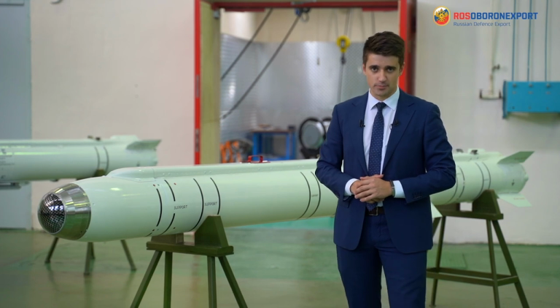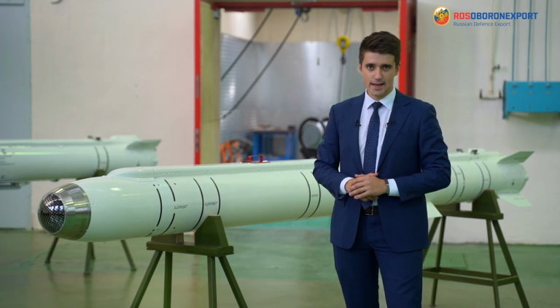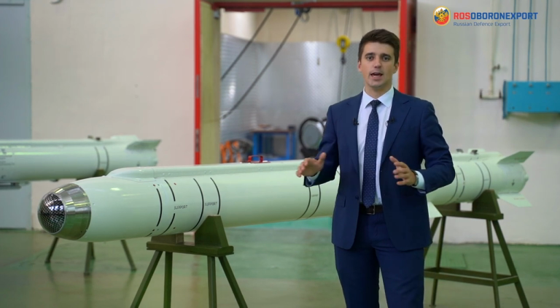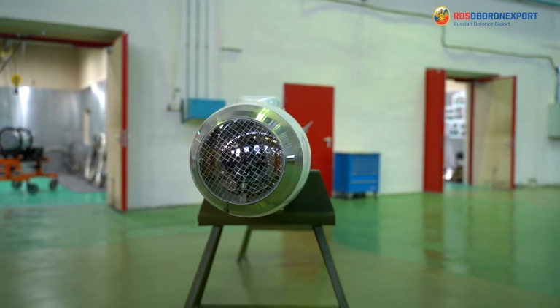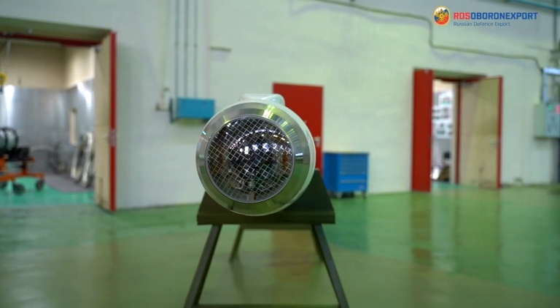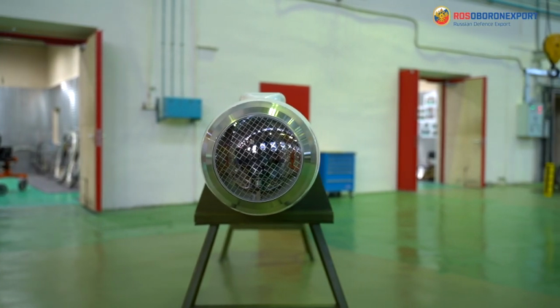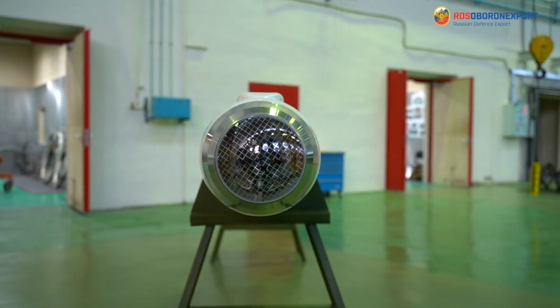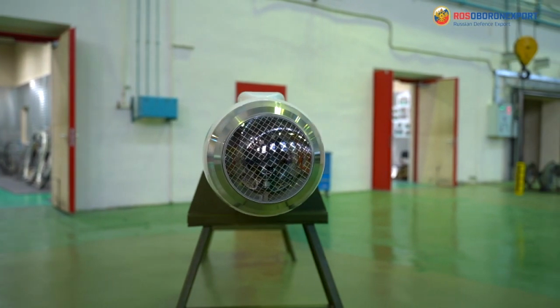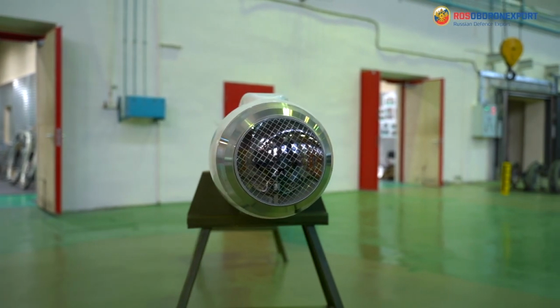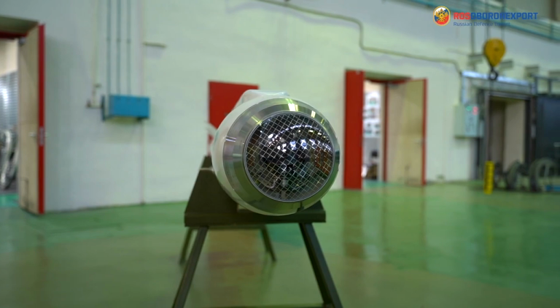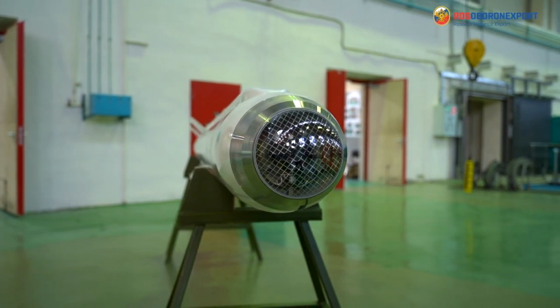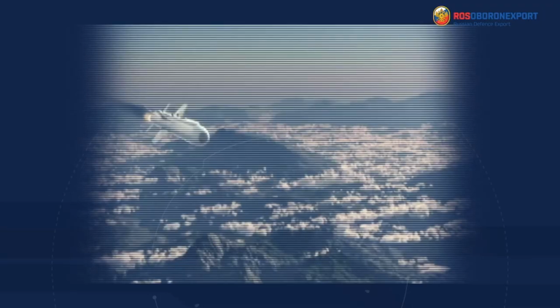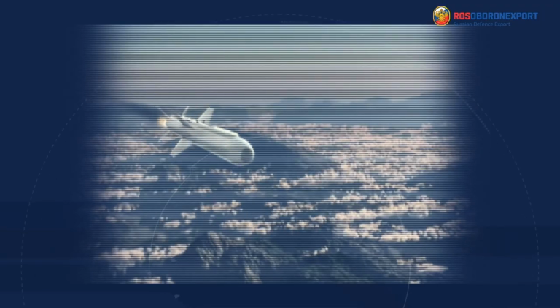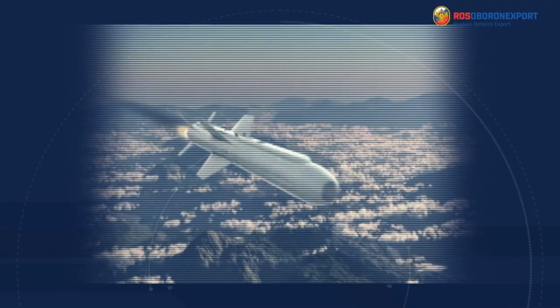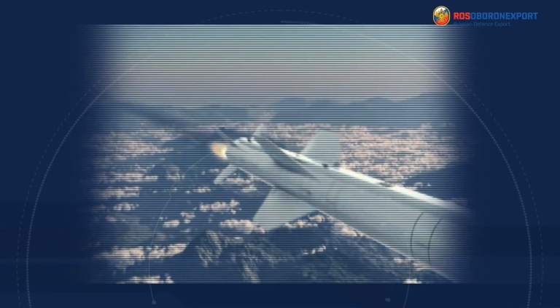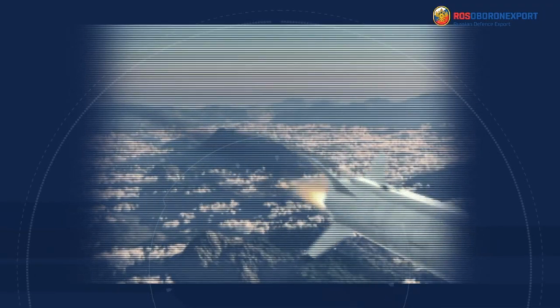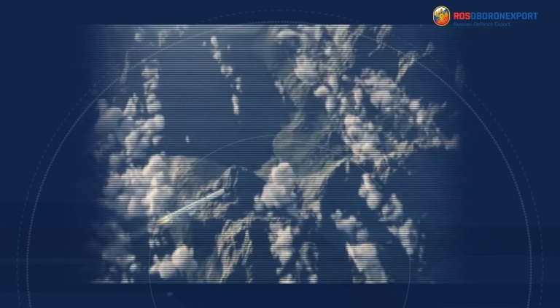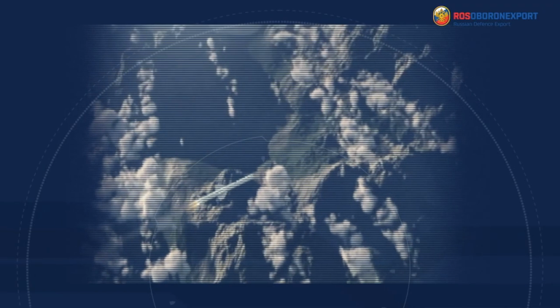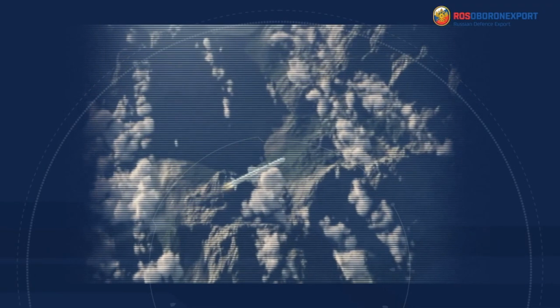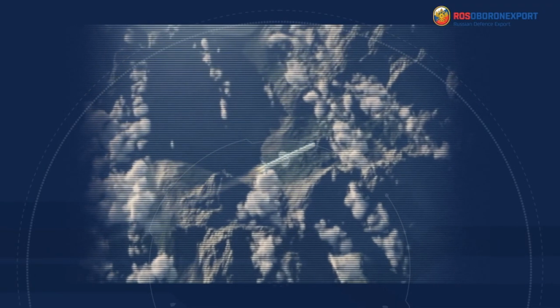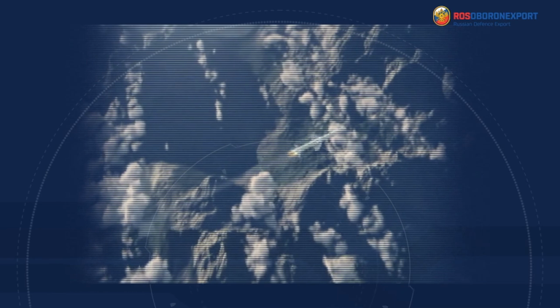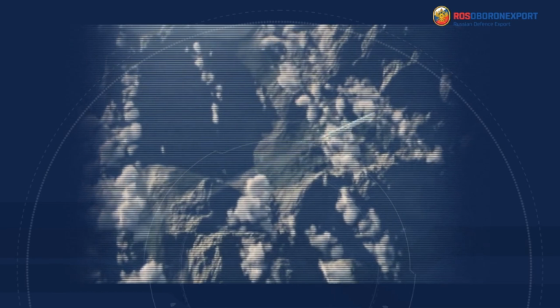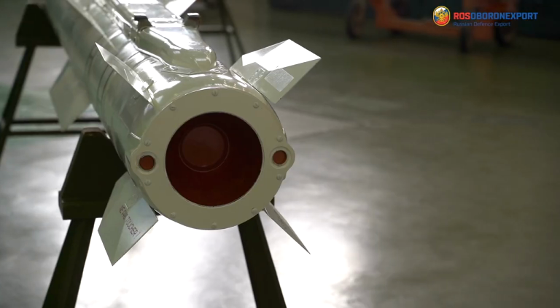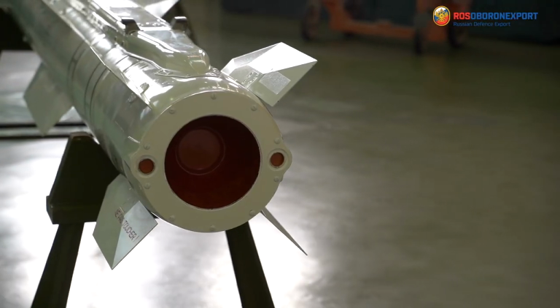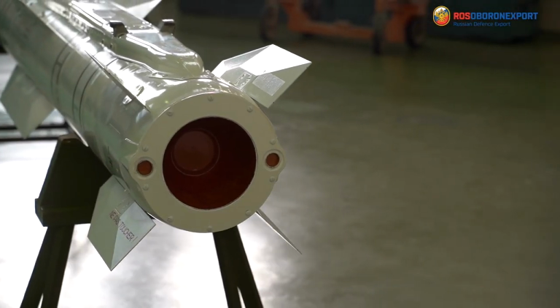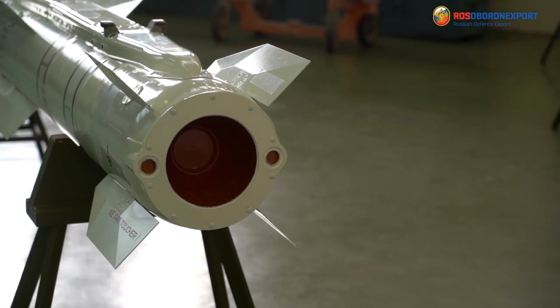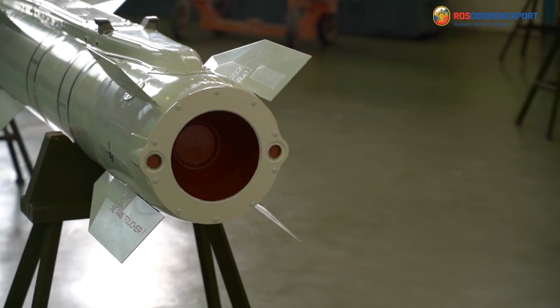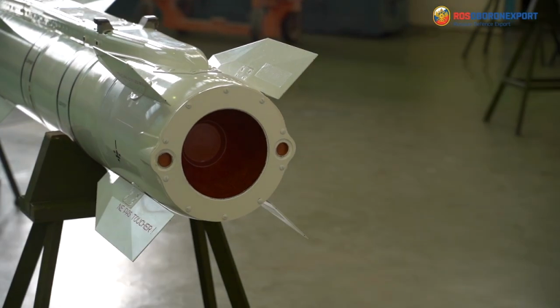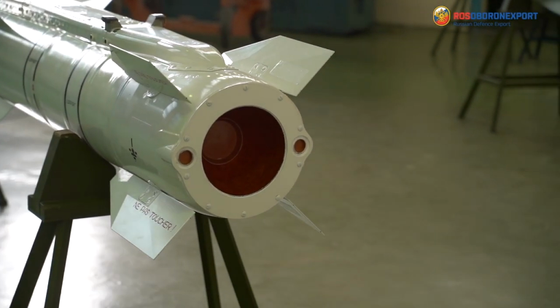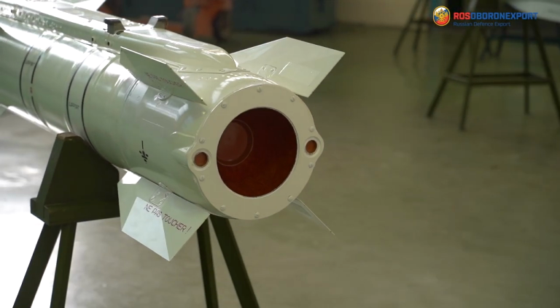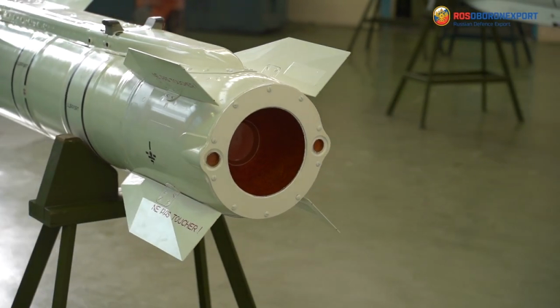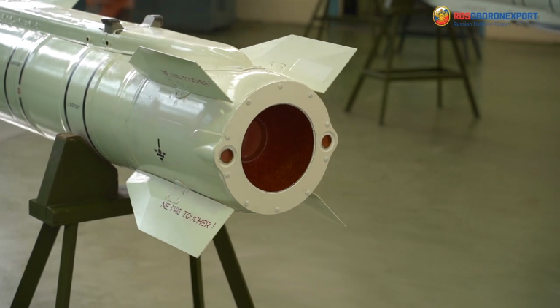The KH-38MLE missile is designed to destroy a wide range of armor, robust, highly vulnerable ground-based single and group targets, as well as surface targets in the coastal area.